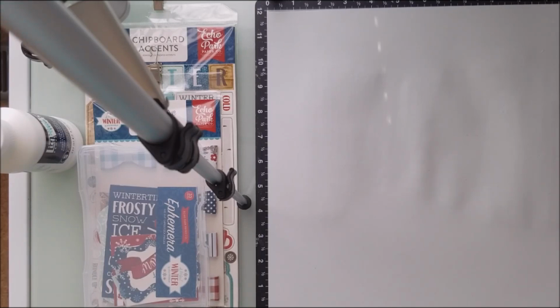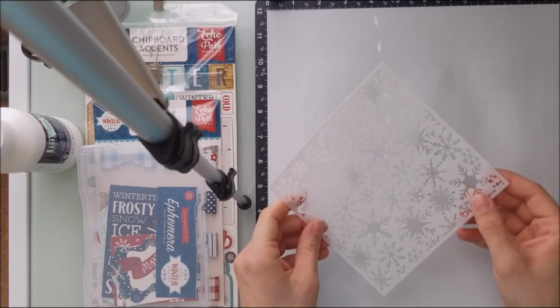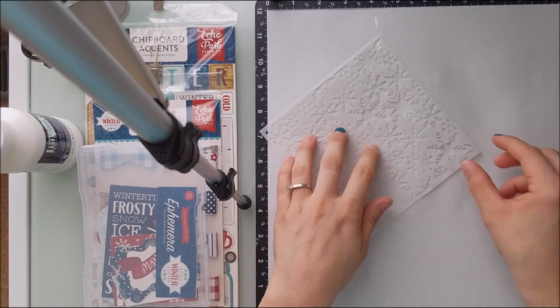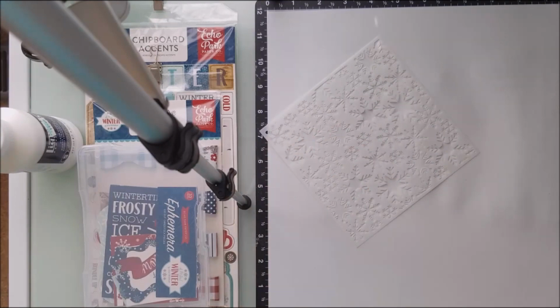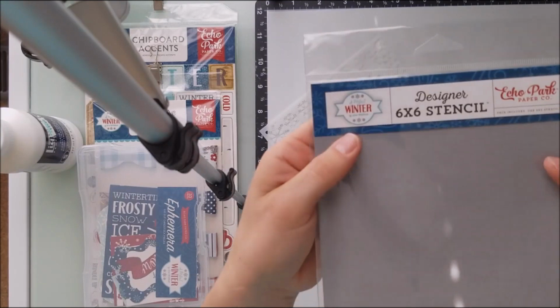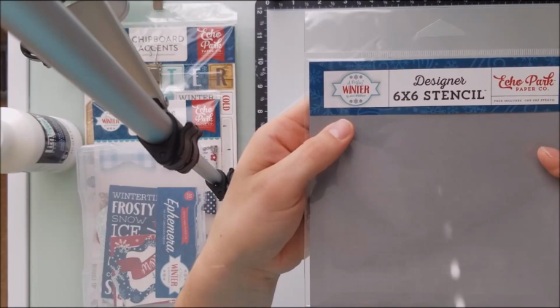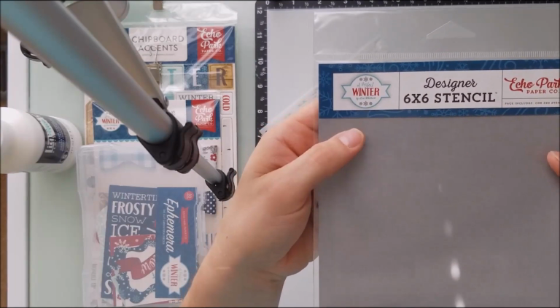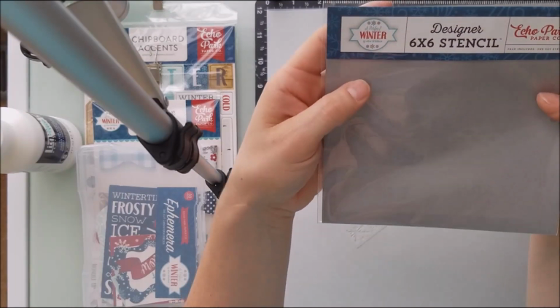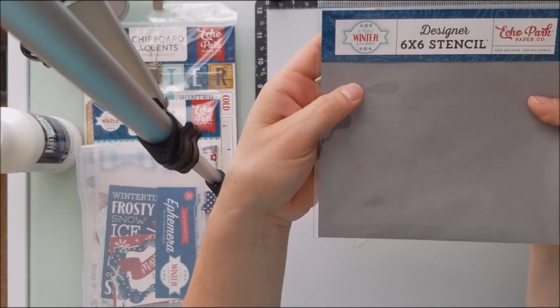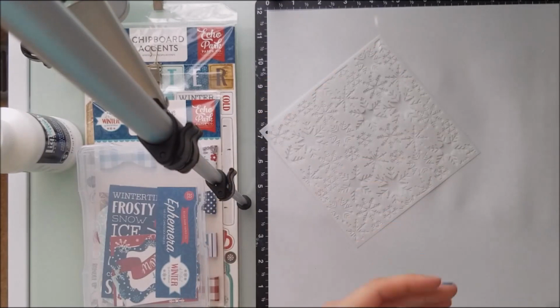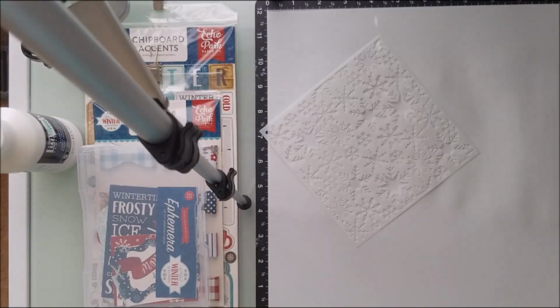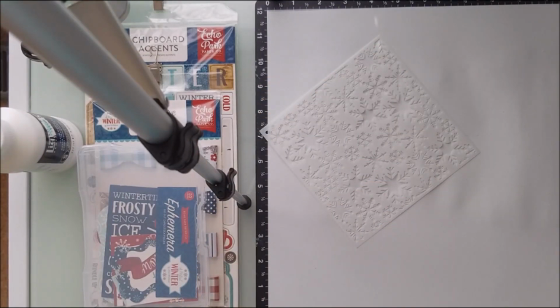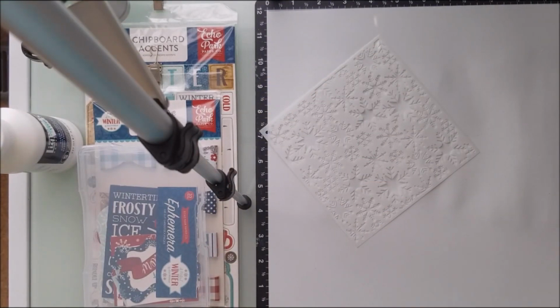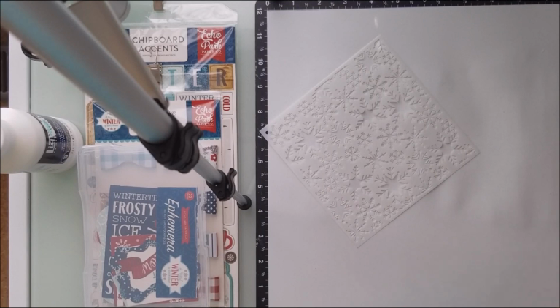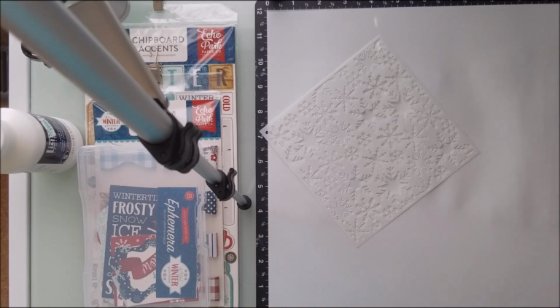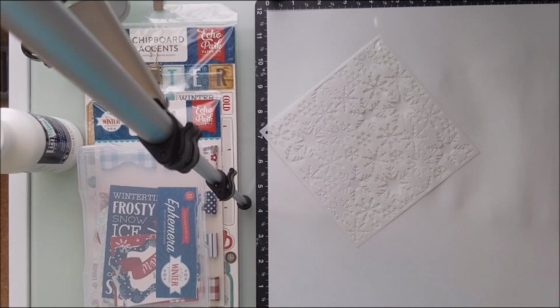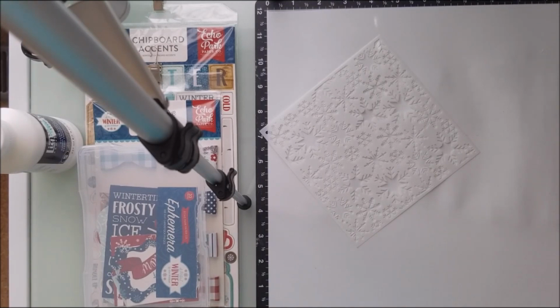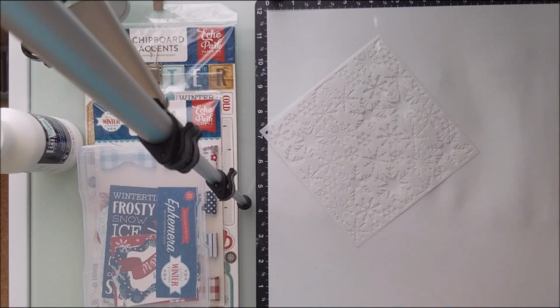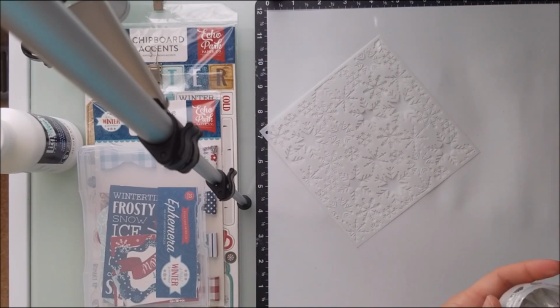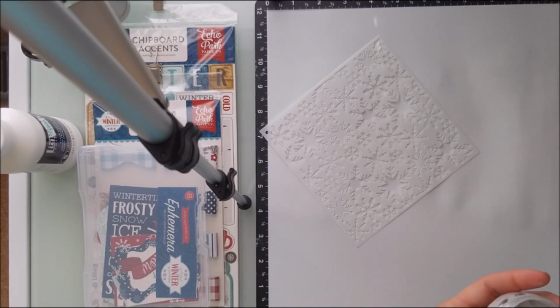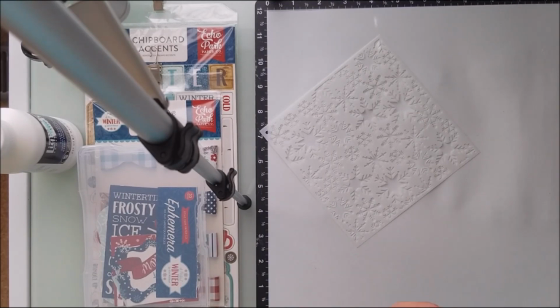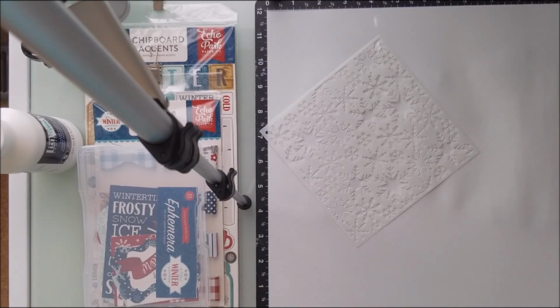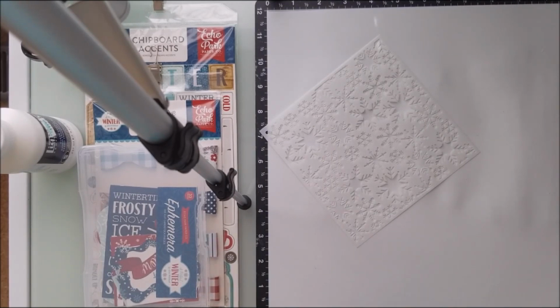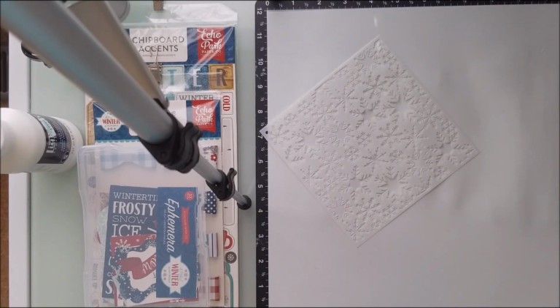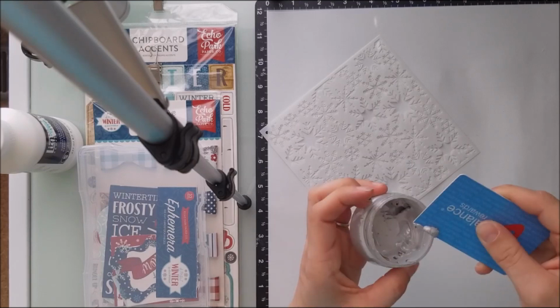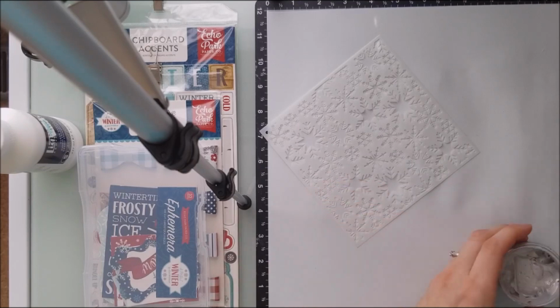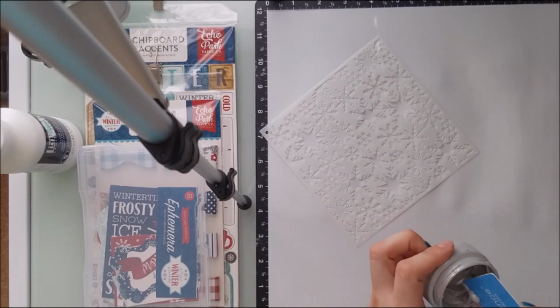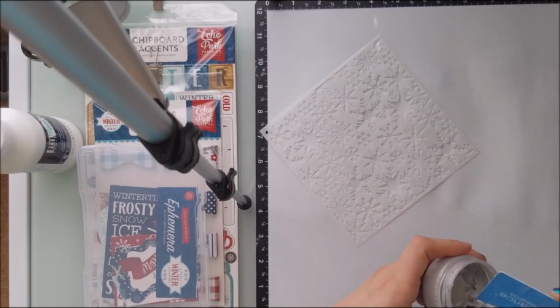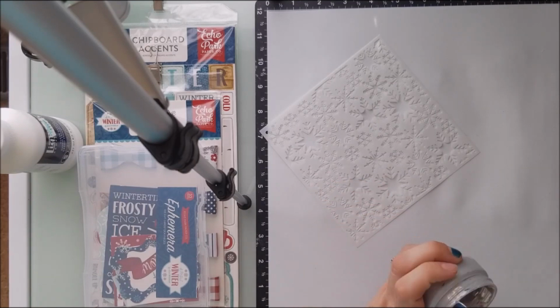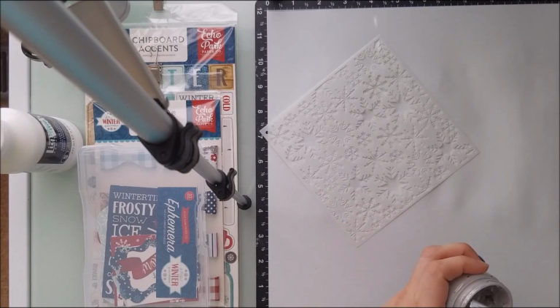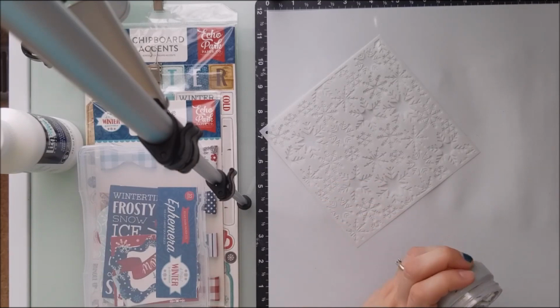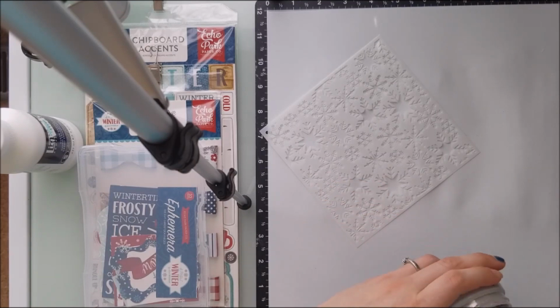So here I am going to put down some stencils. It is from the actual pack called A Perfect Winter by Lori Whitlock. It's from the Echo Park collection and I actually used all of it.